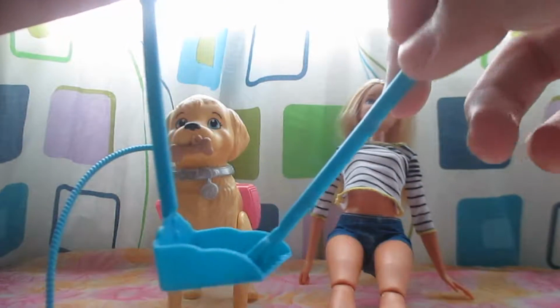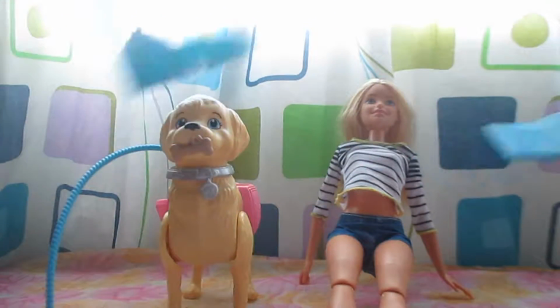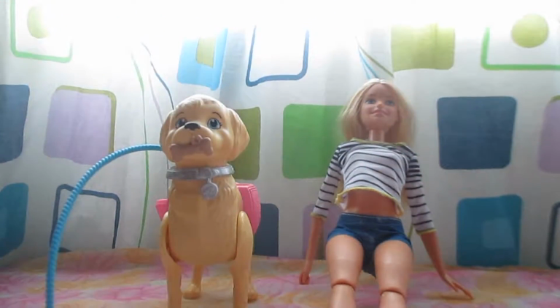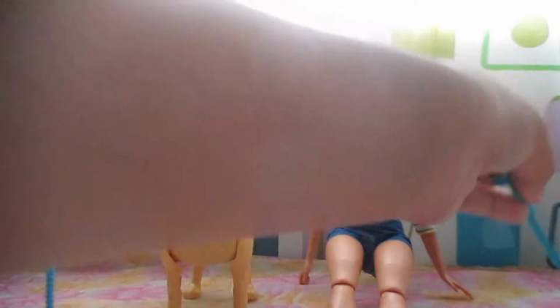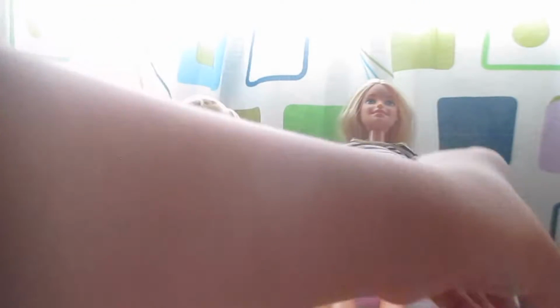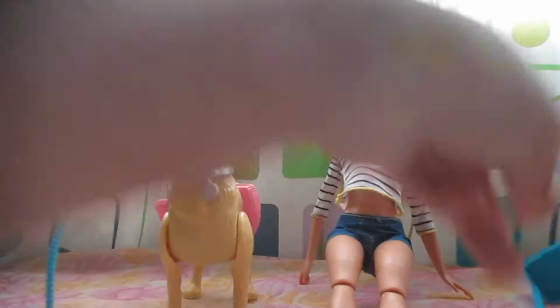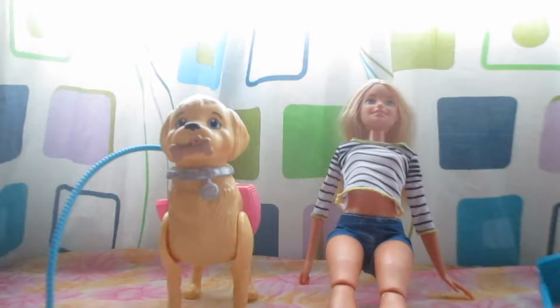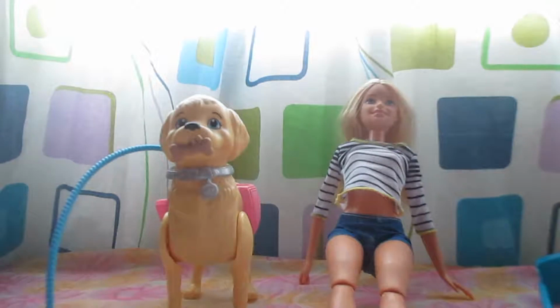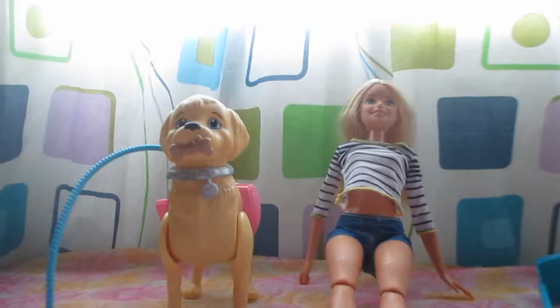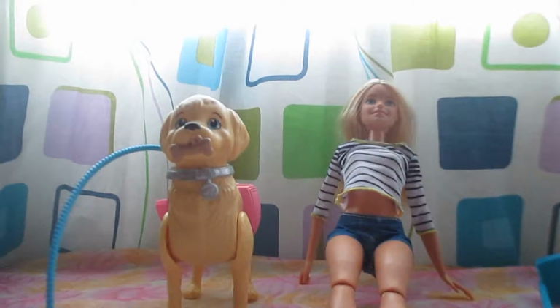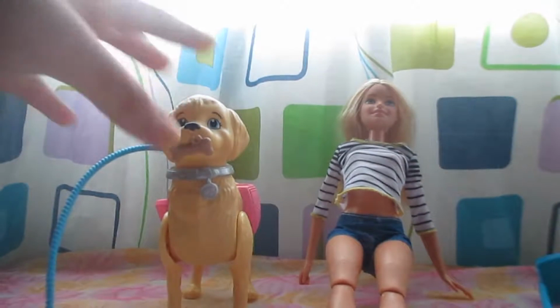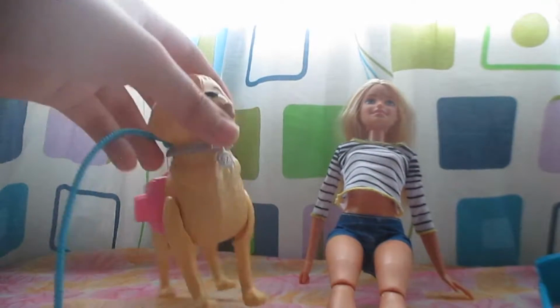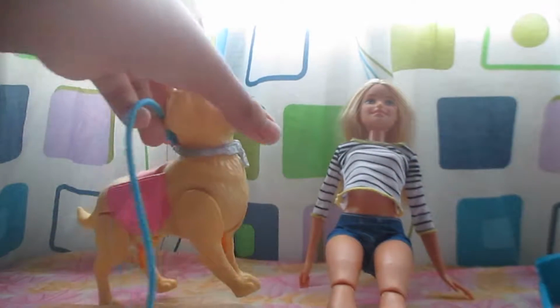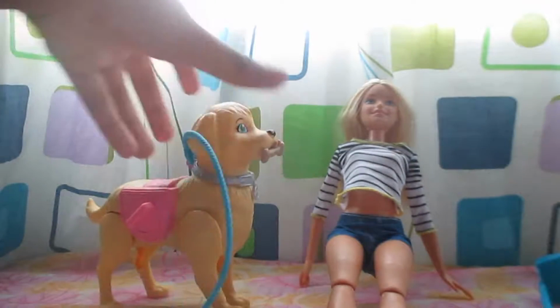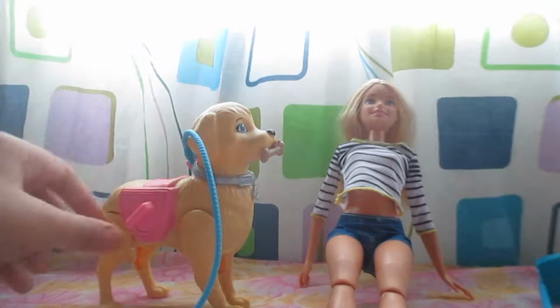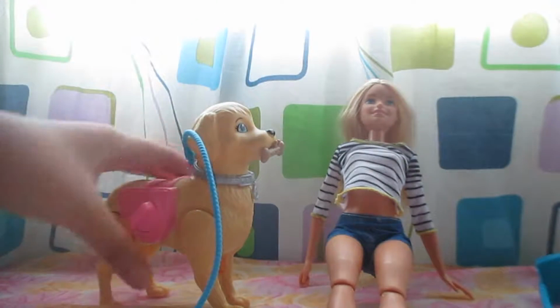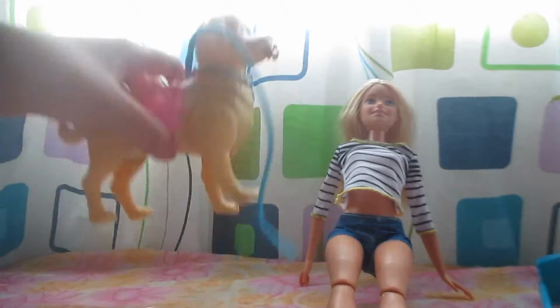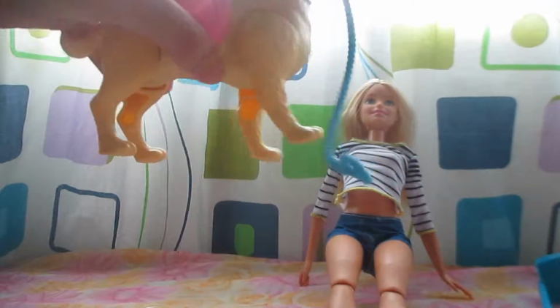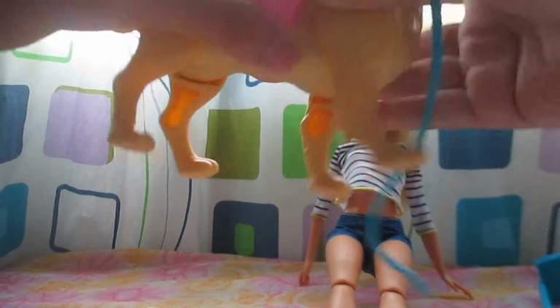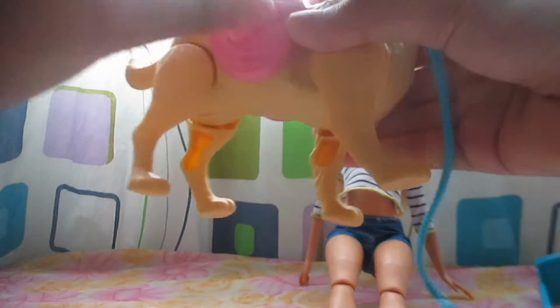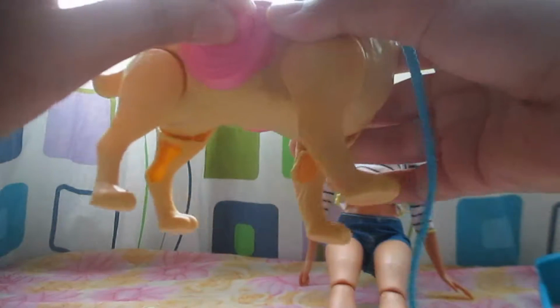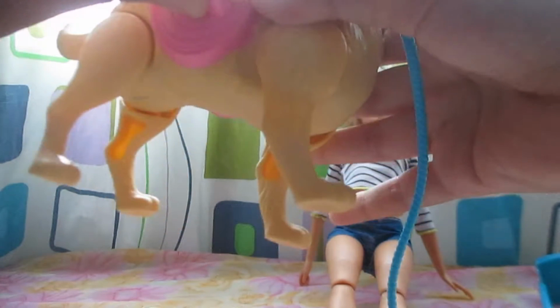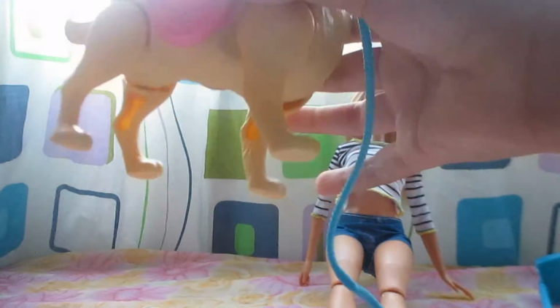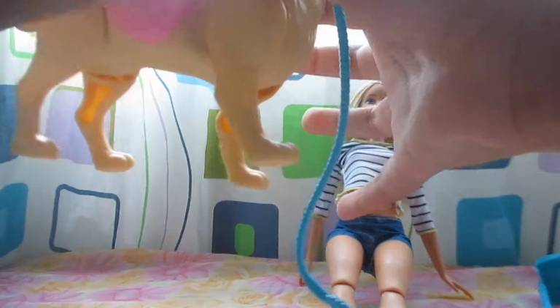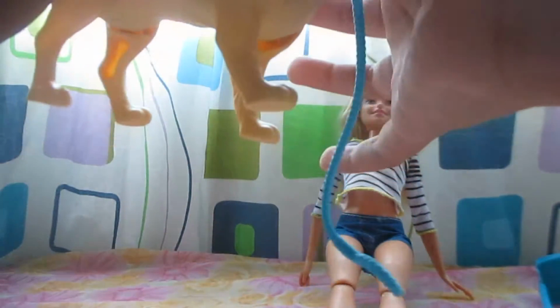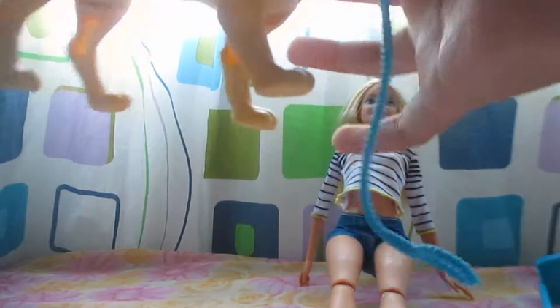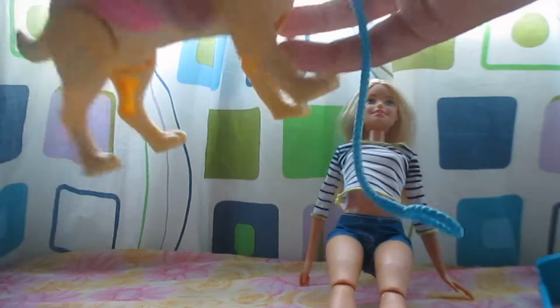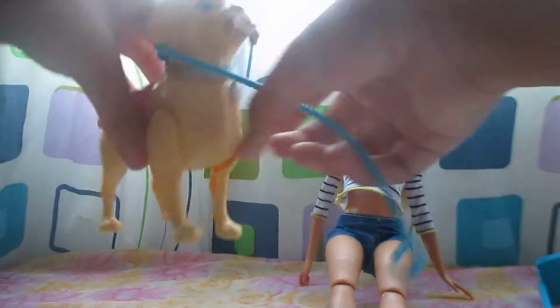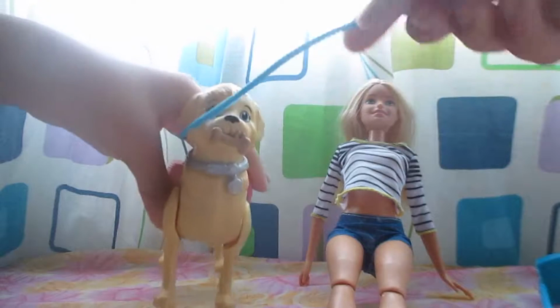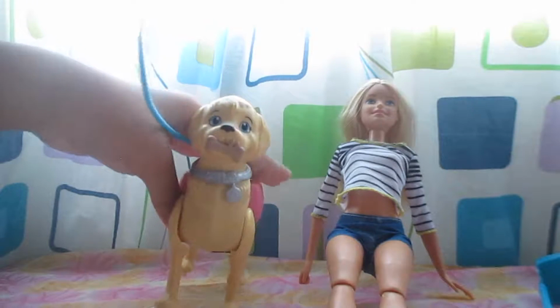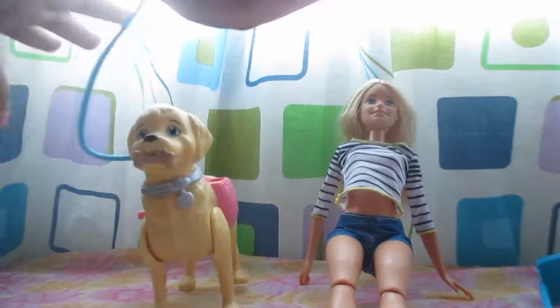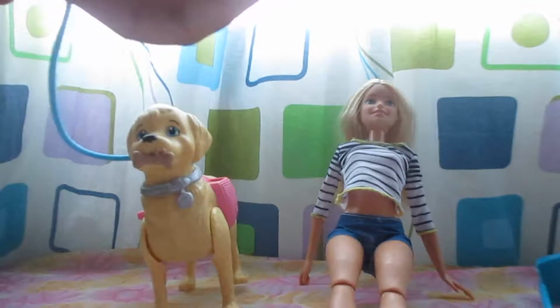If you hear those dog noises — we got this dog. It walks if I do stuff with it. I don't quite know how to do it yet.